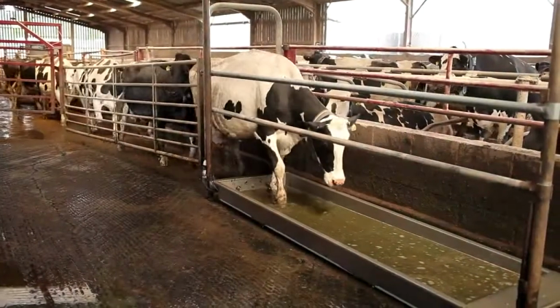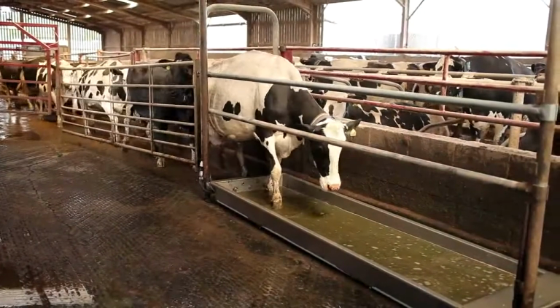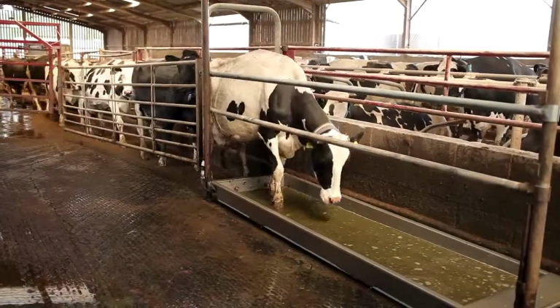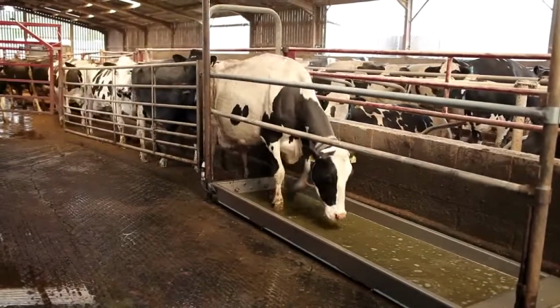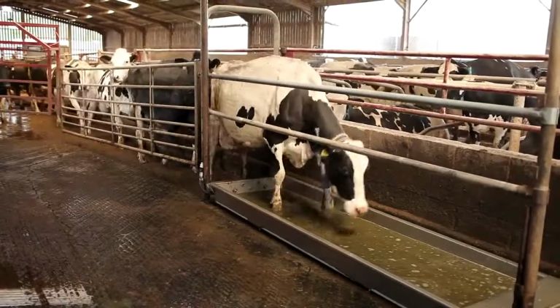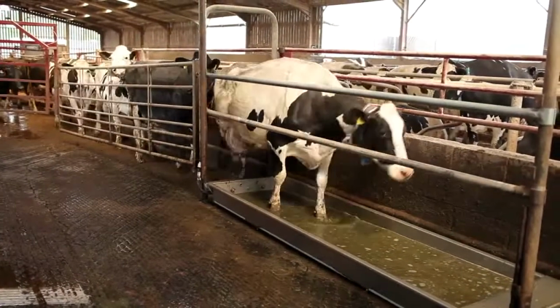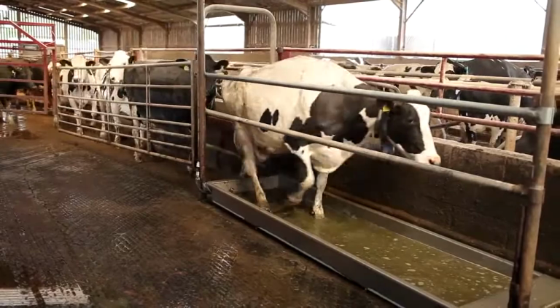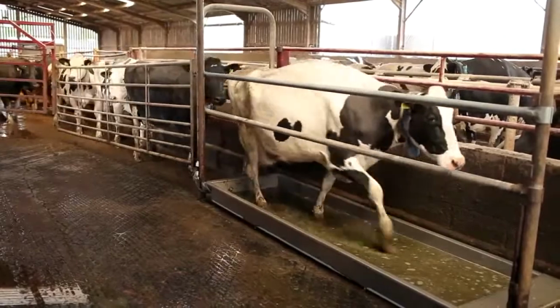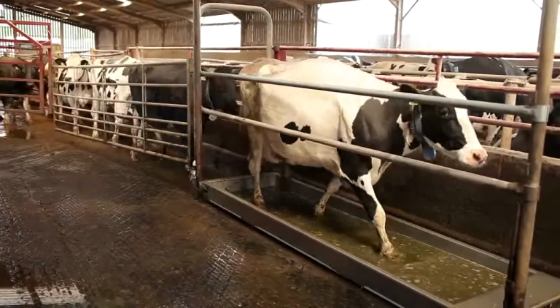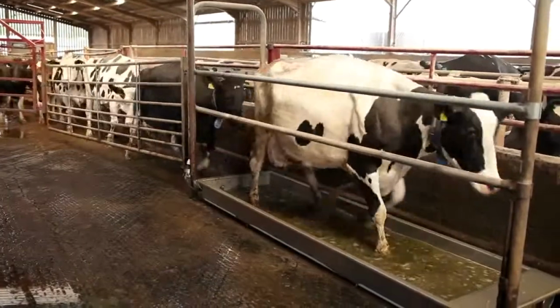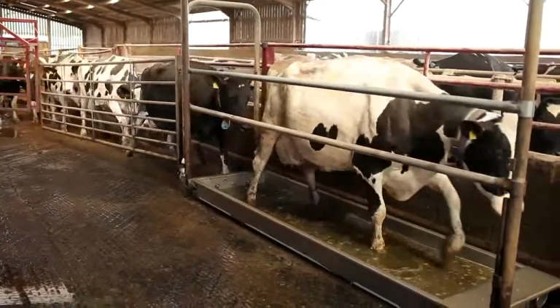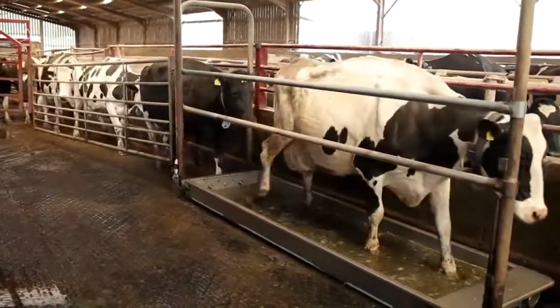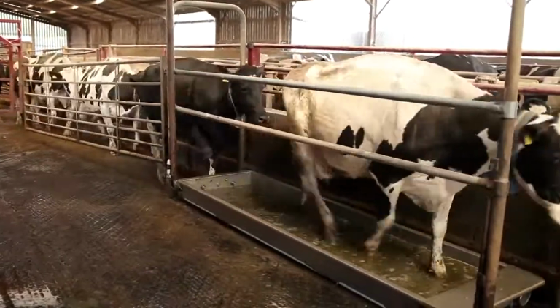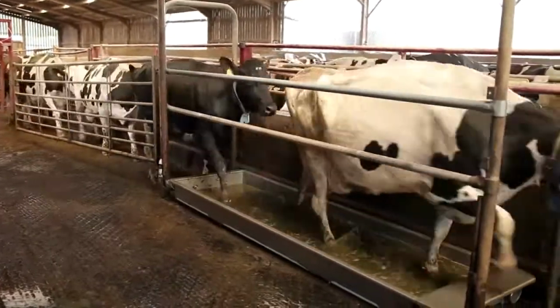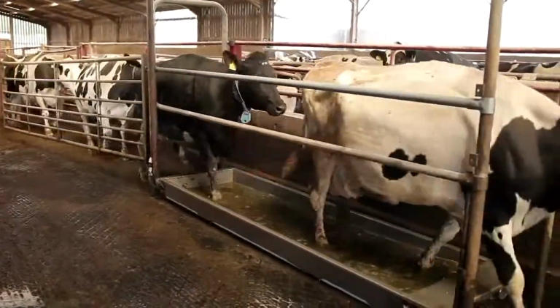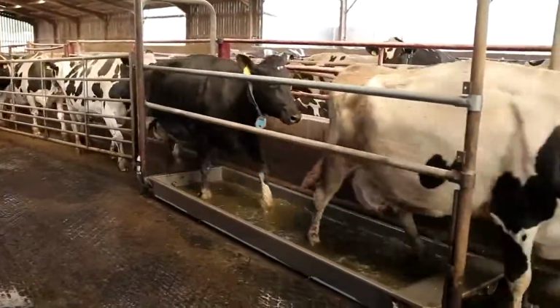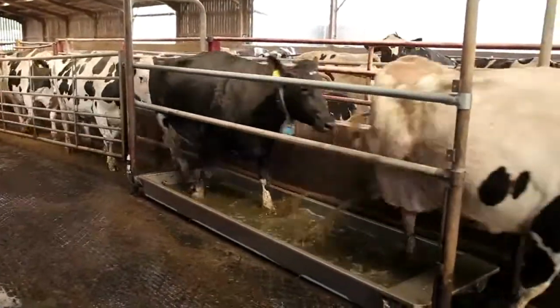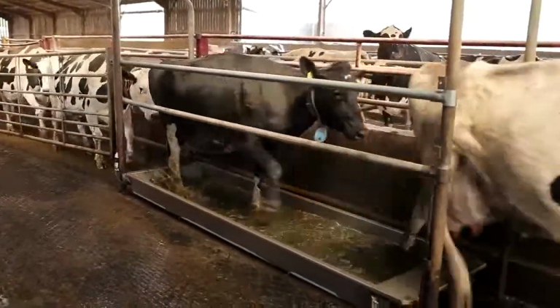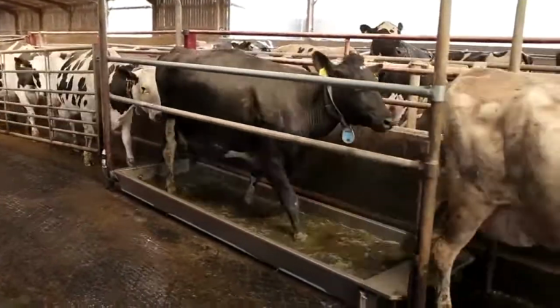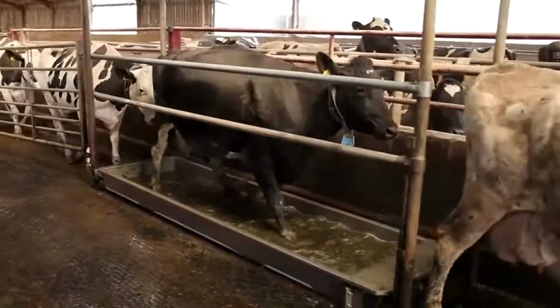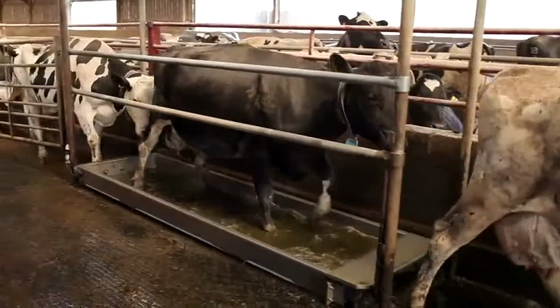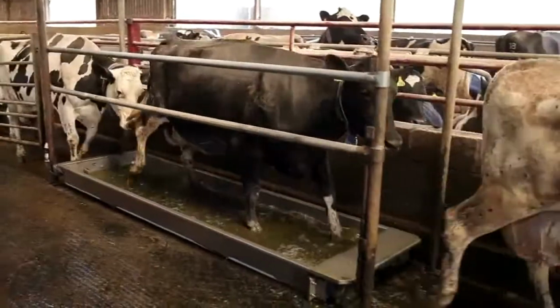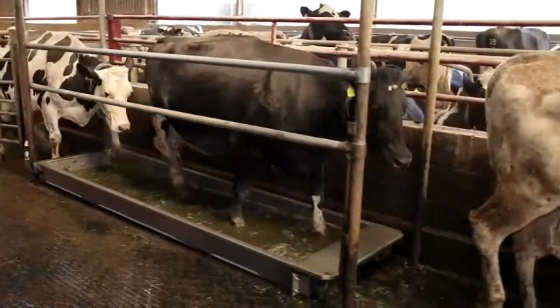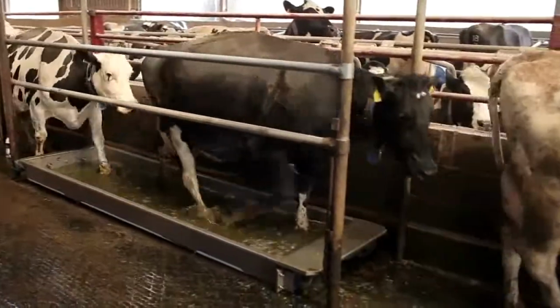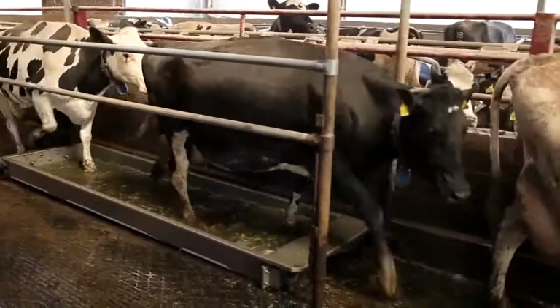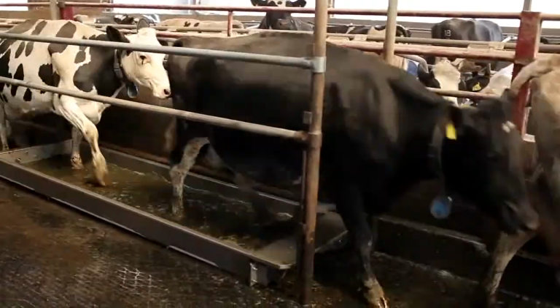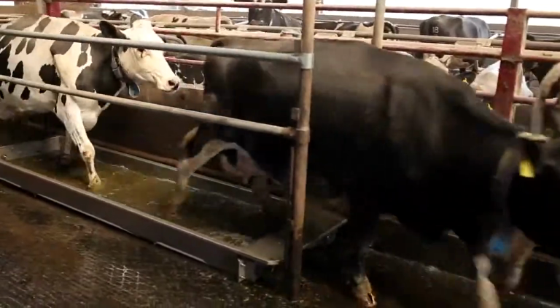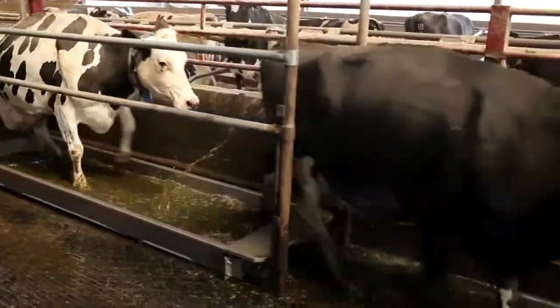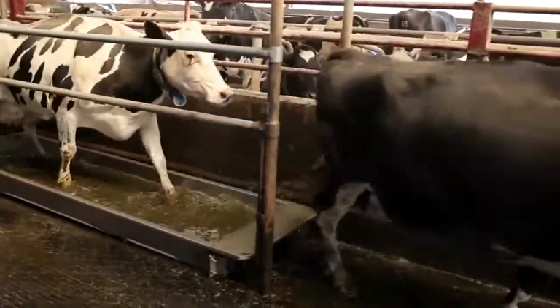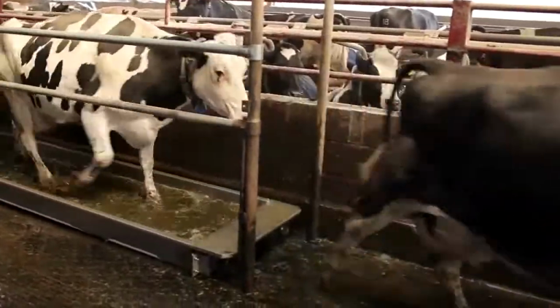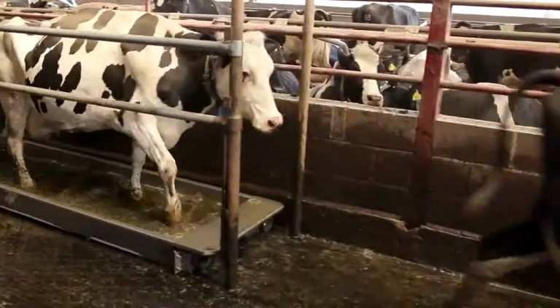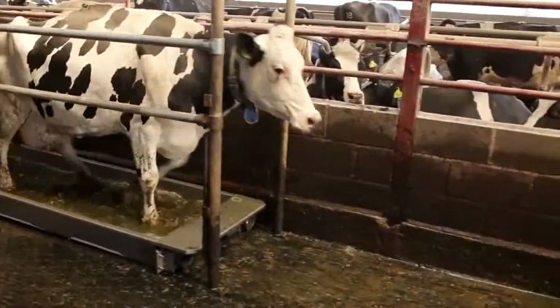Having the footbath permanently in the exit race from the milking parlour means the cows quickly become used to it and it doesn't affect parlour exit time.